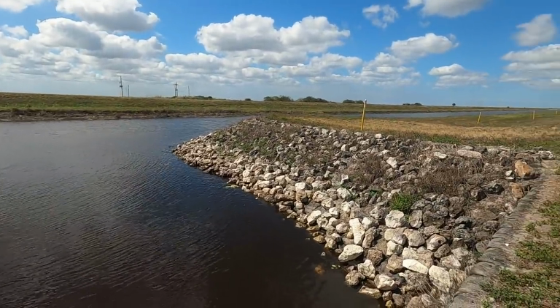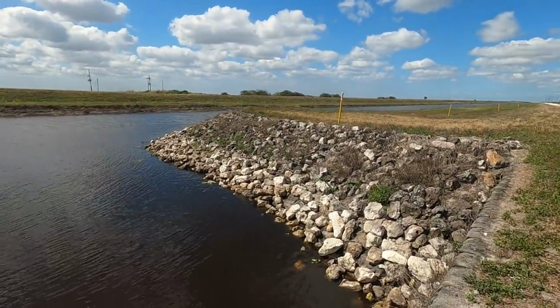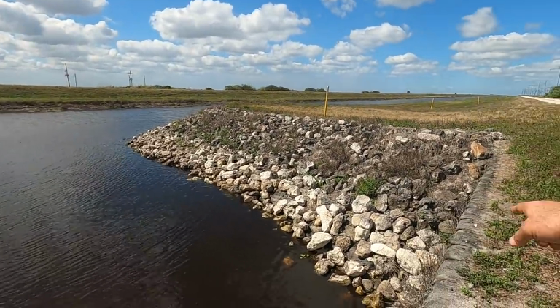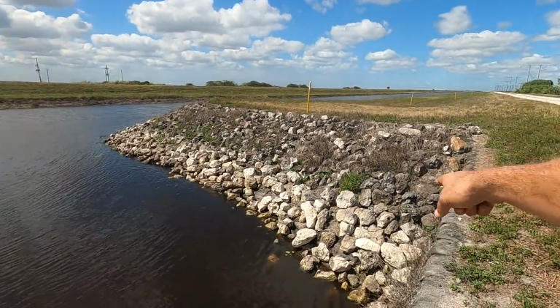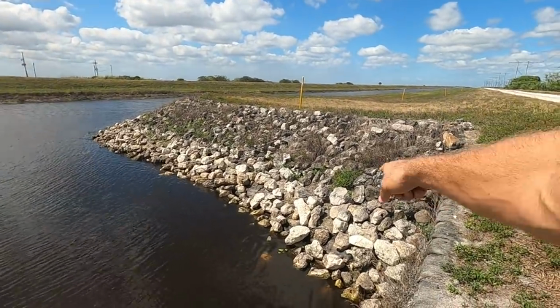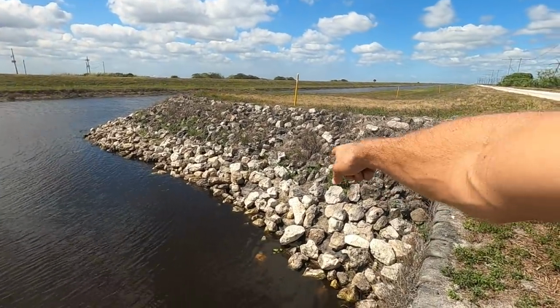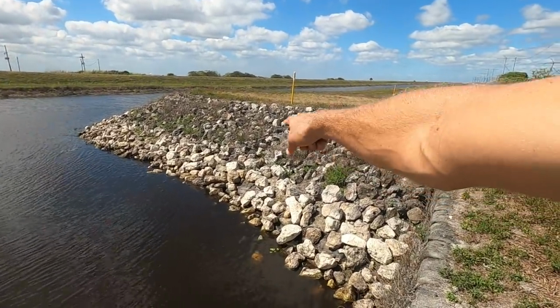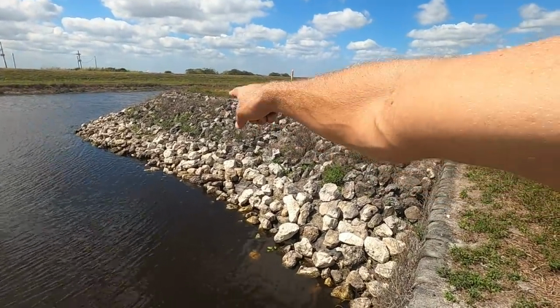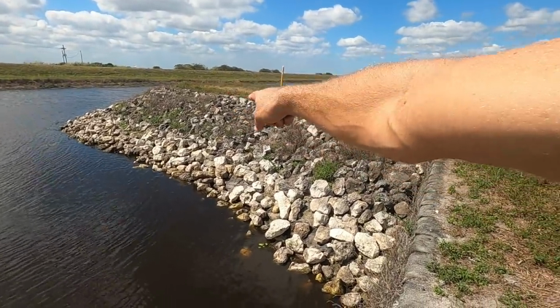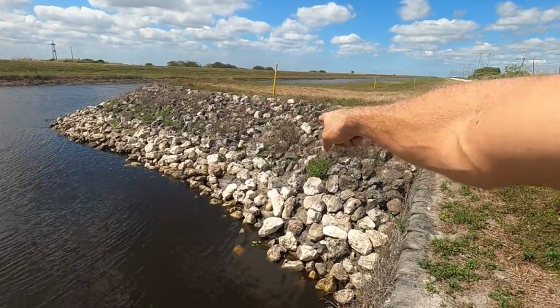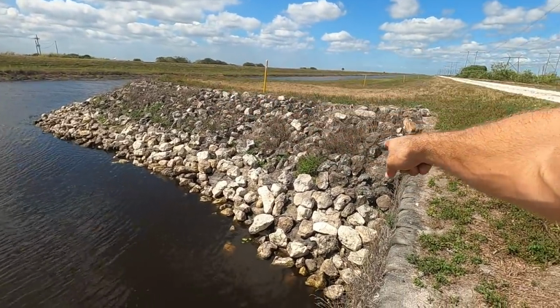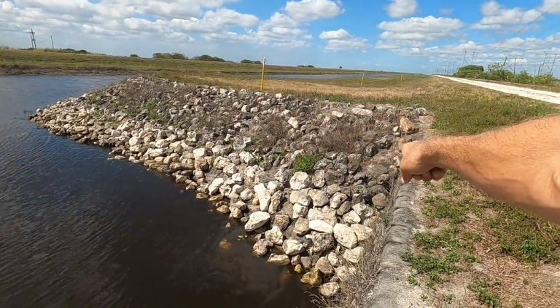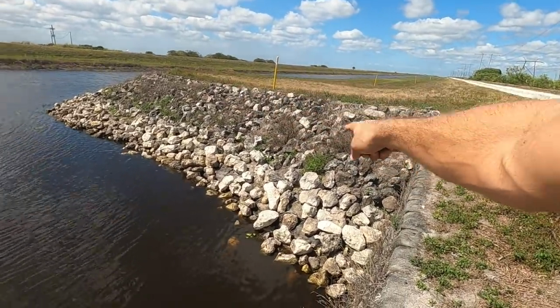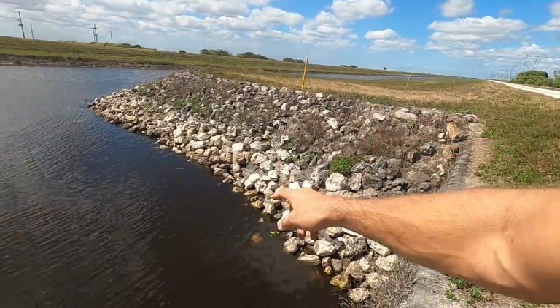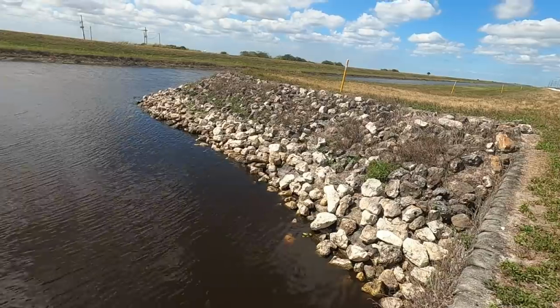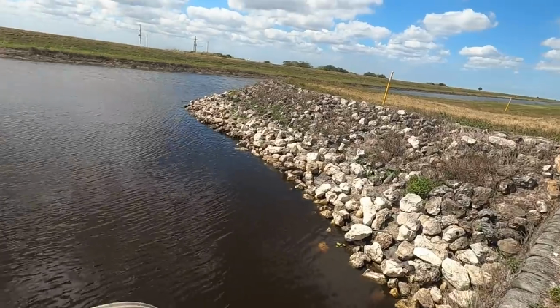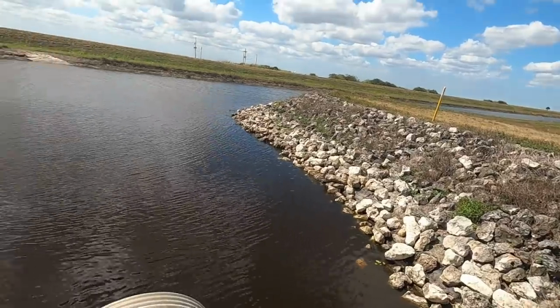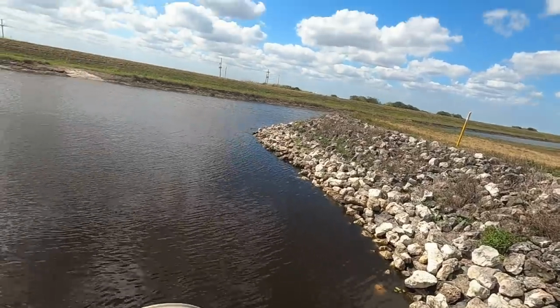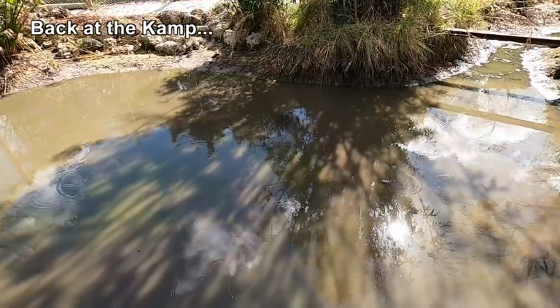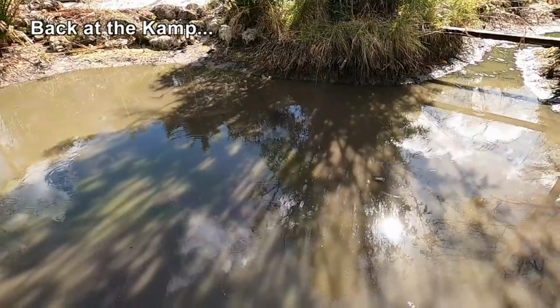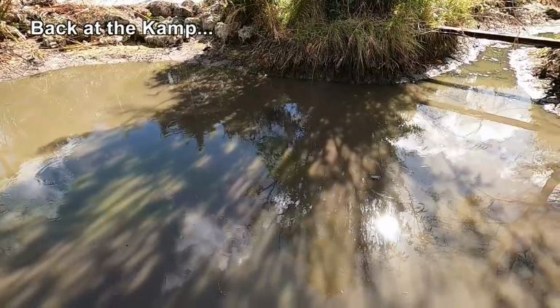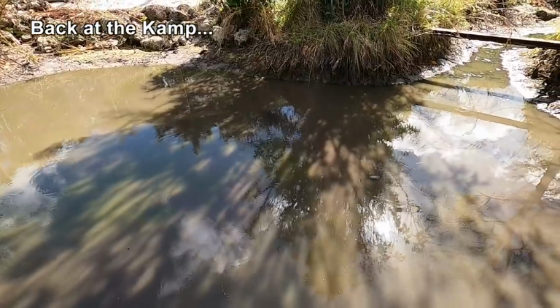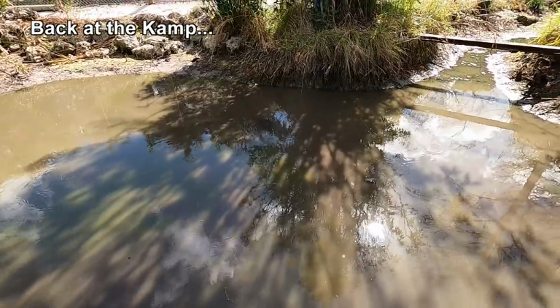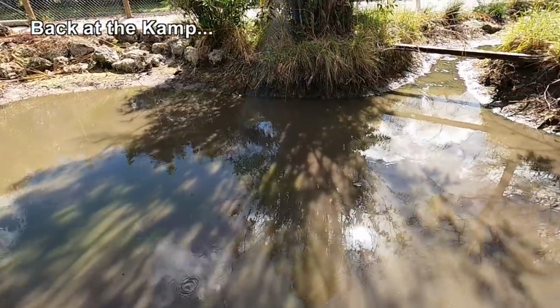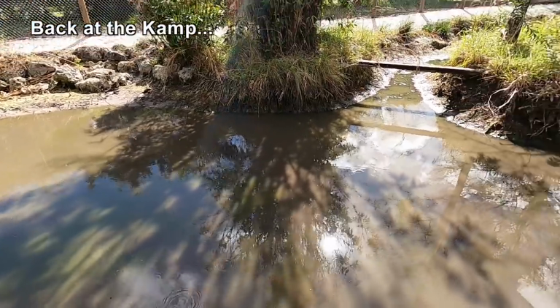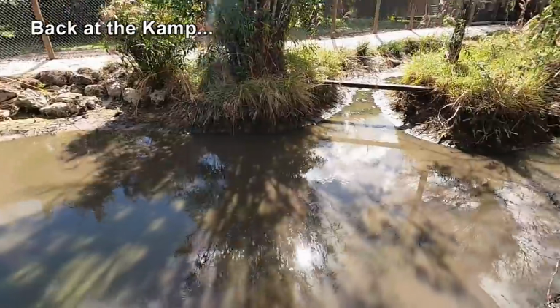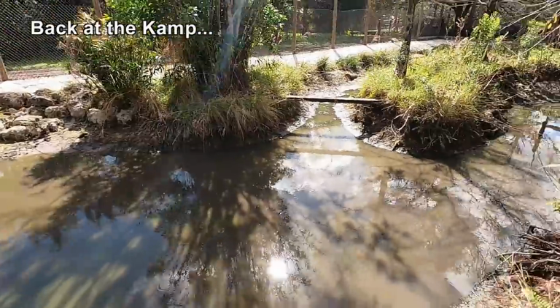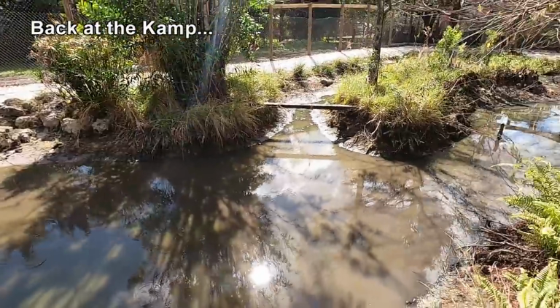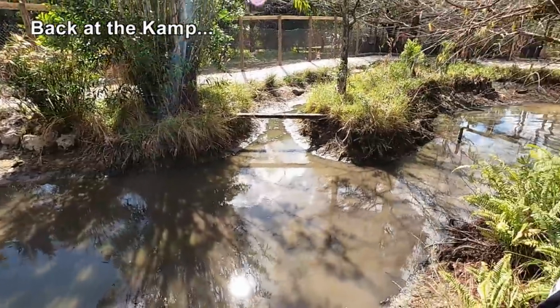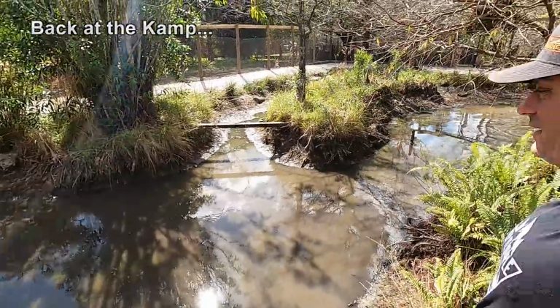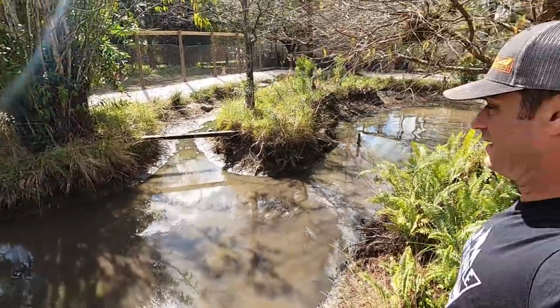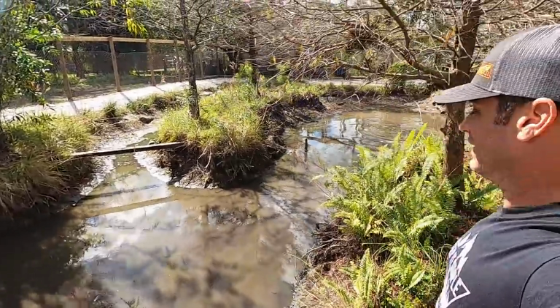Sometimes you can find moccasins in these rocks. It's really, really cool.